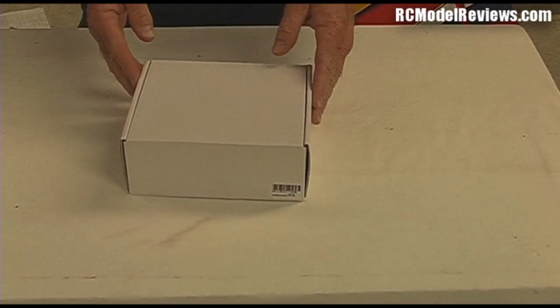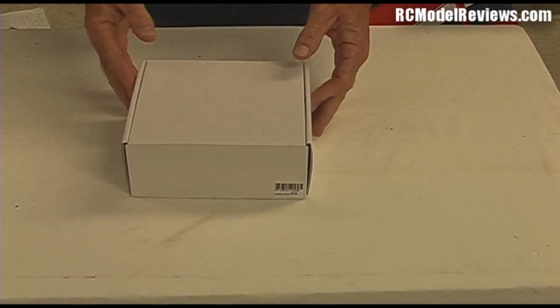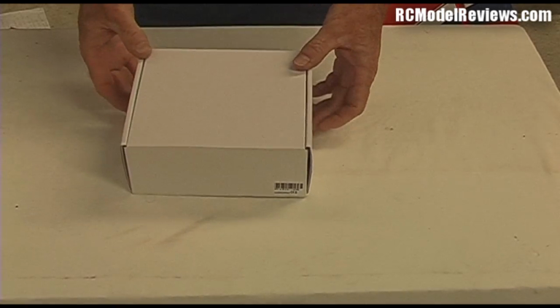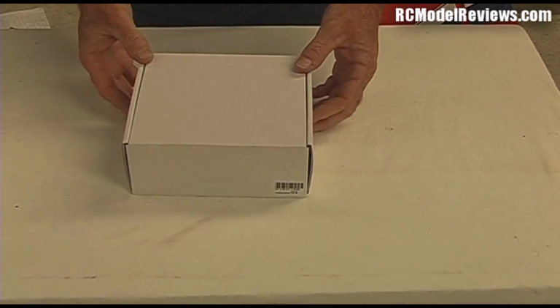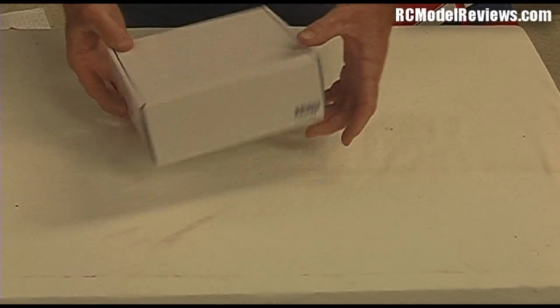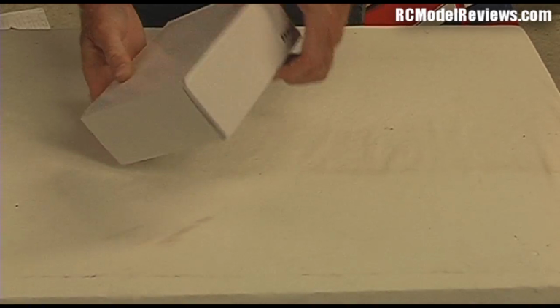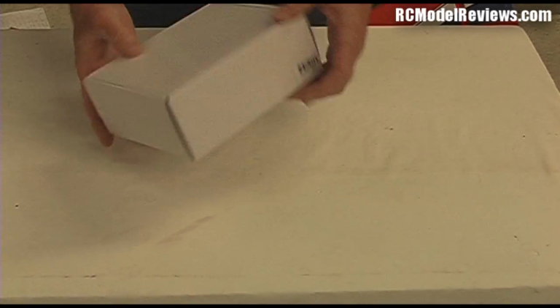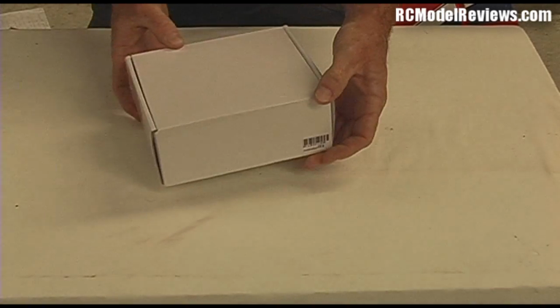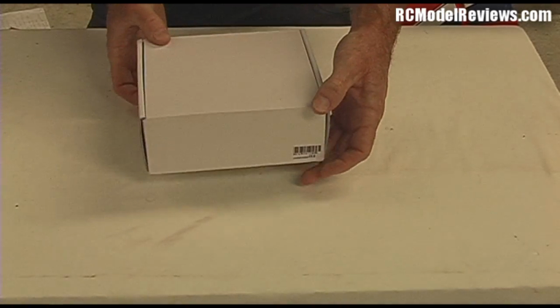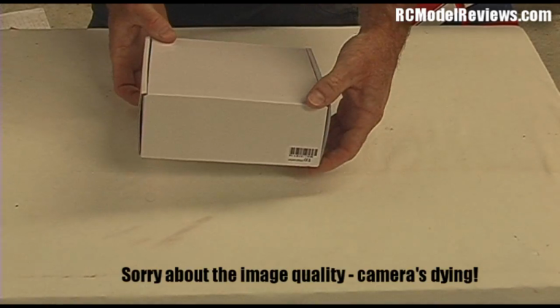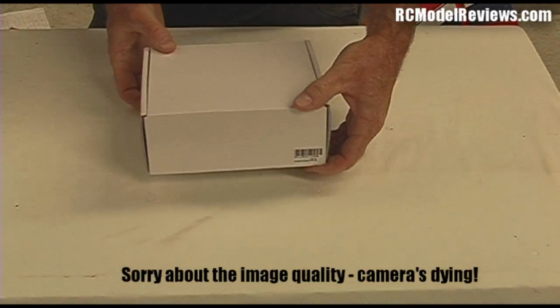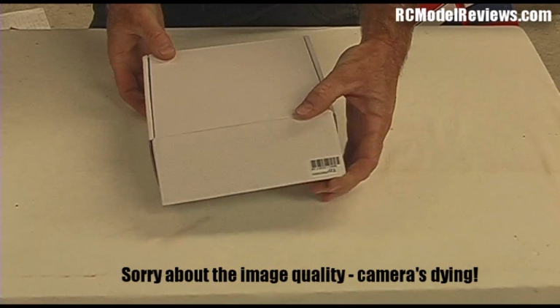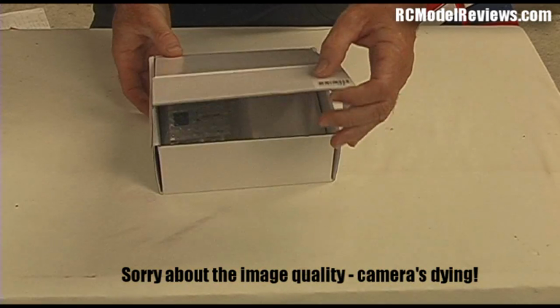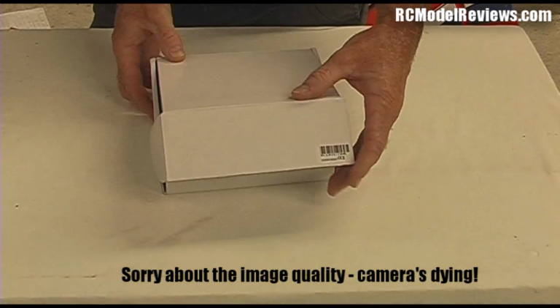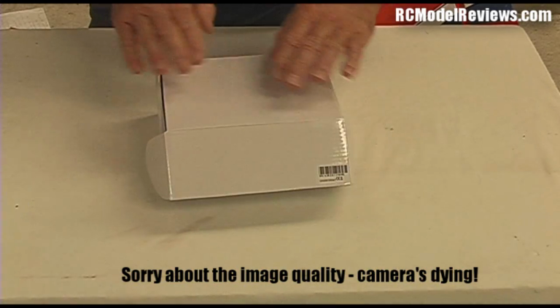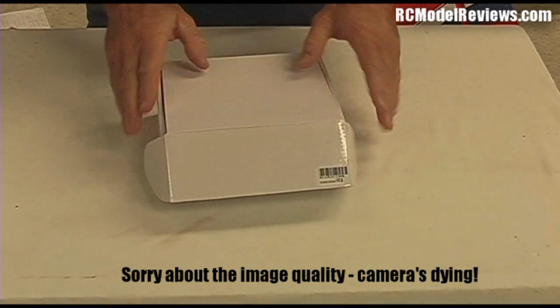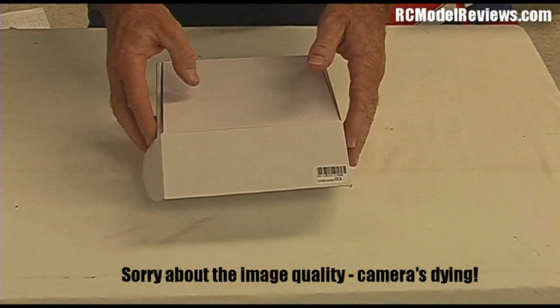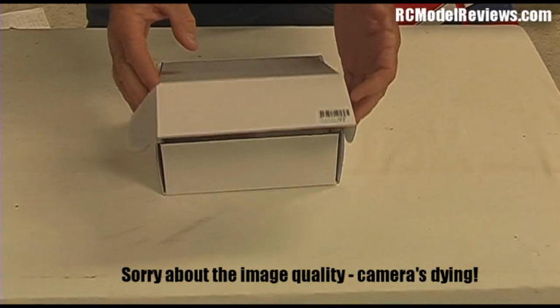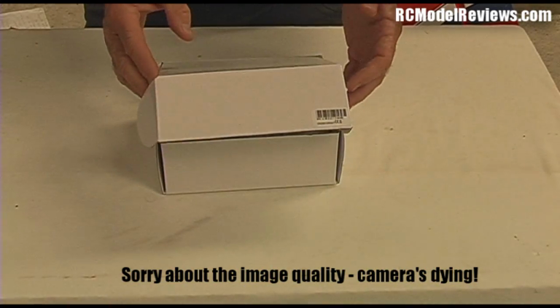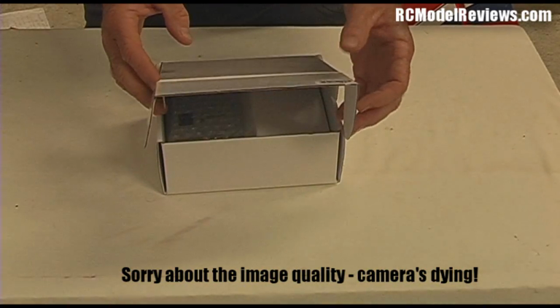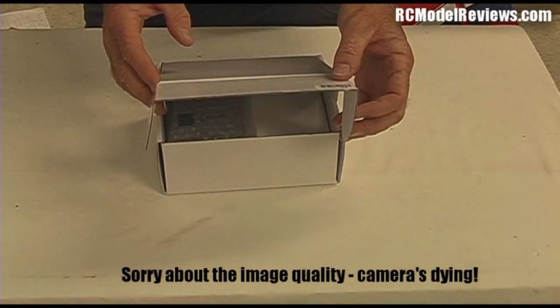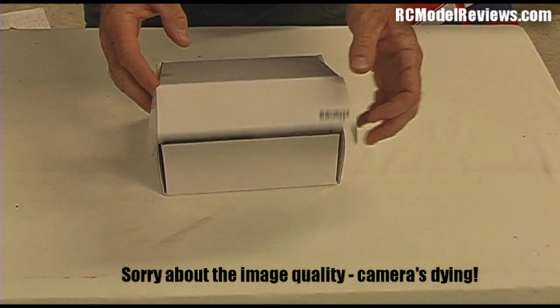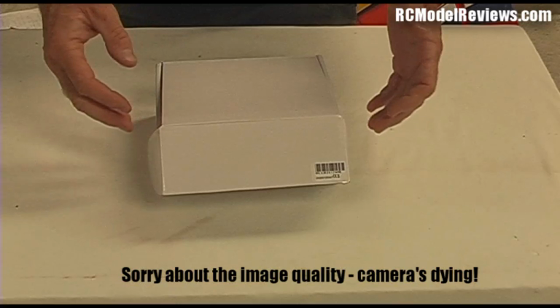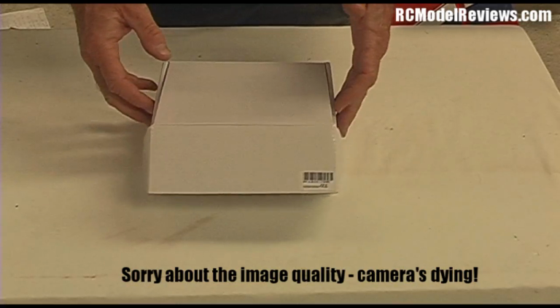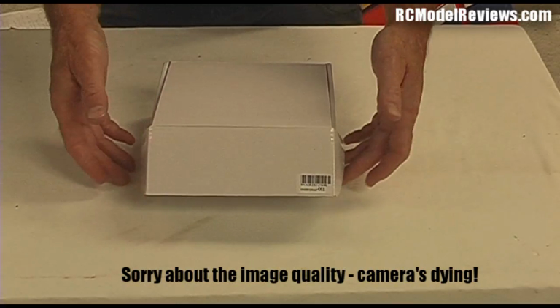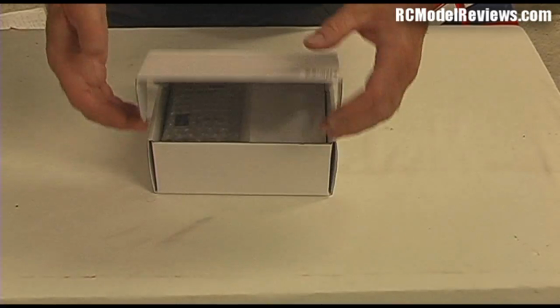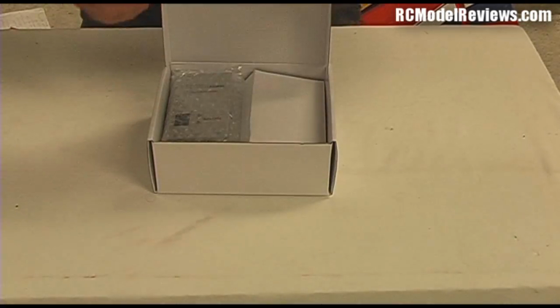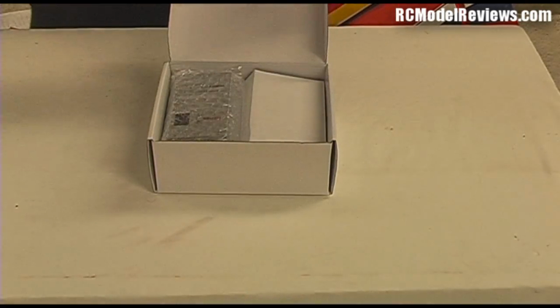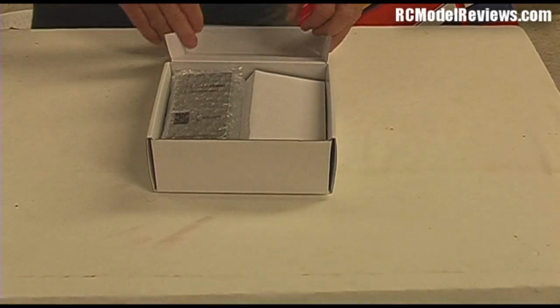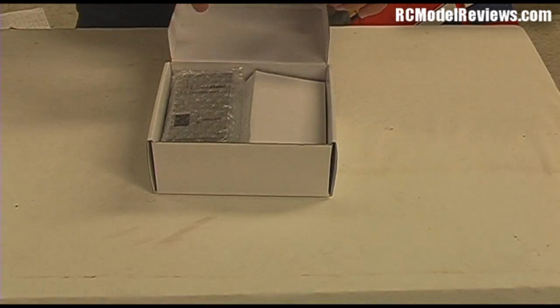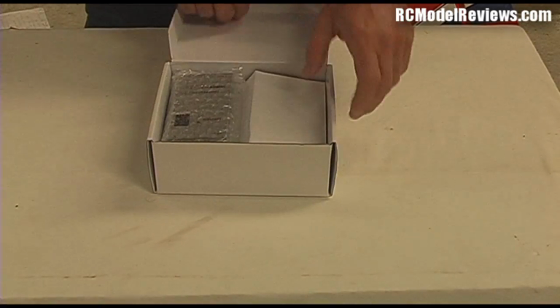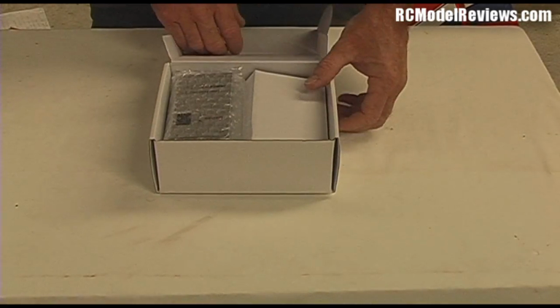Let's unbox the 200mW video transmitter 900MHz from Hobby King. Here it comes in a lovely box — it's such a shiny box, it's beautiful. But what am I talking about? This isn't one of those other review shows. This is the one that gives you the facts, not the gloss.